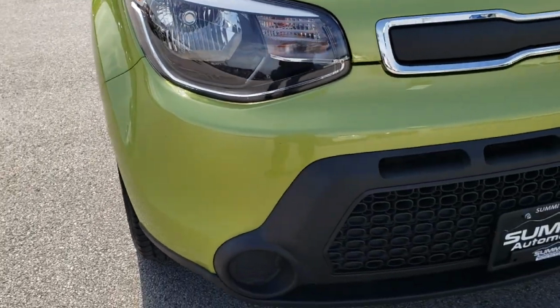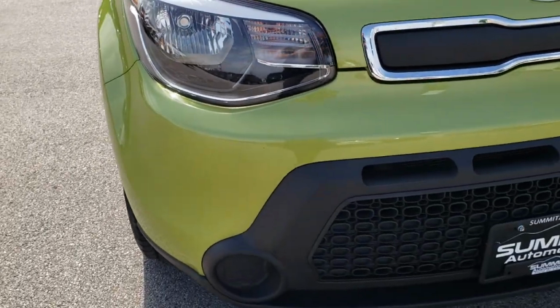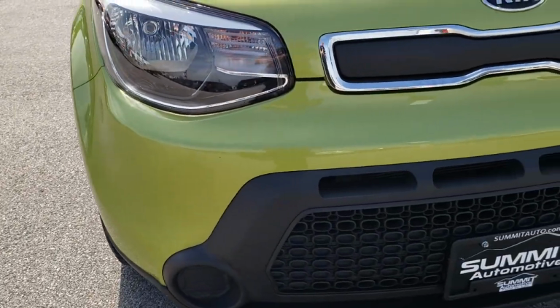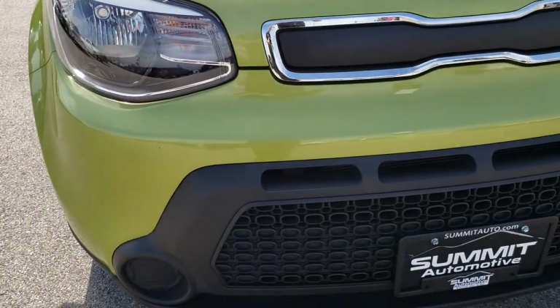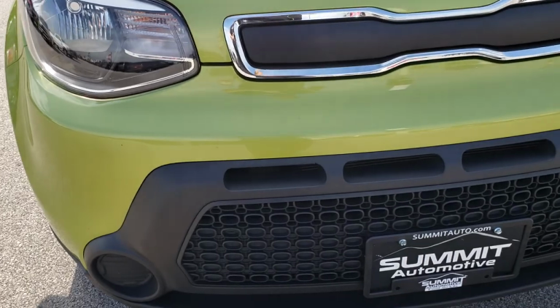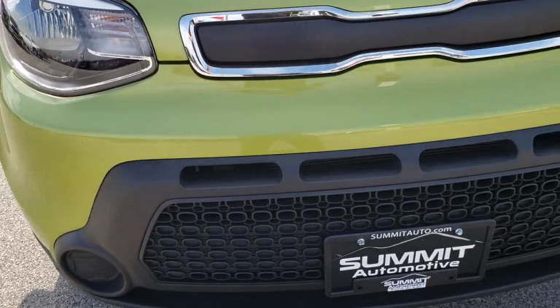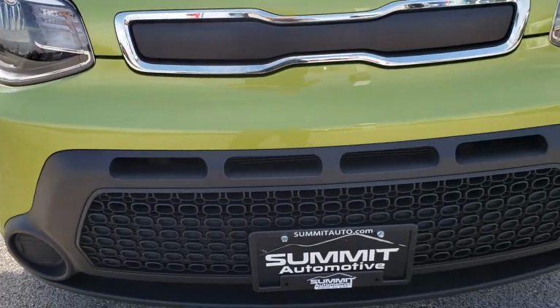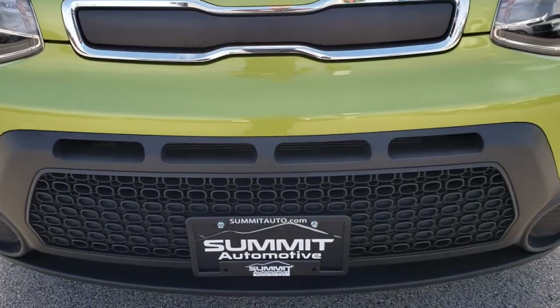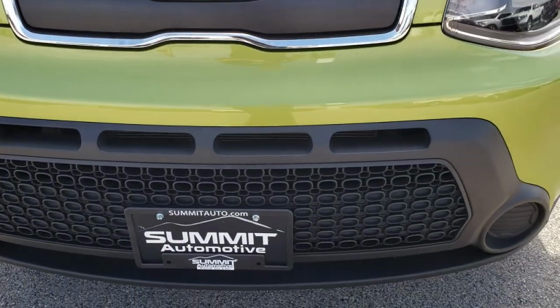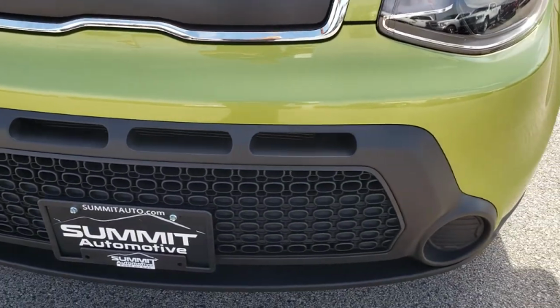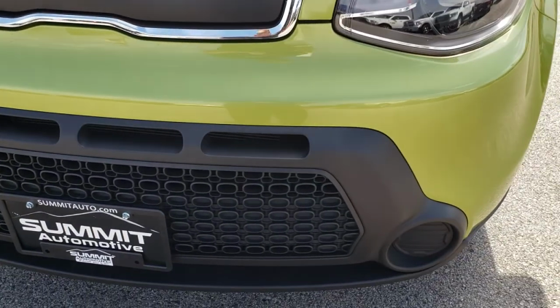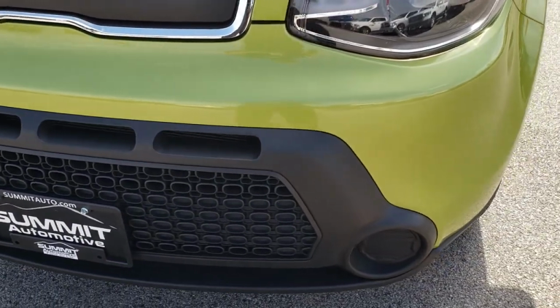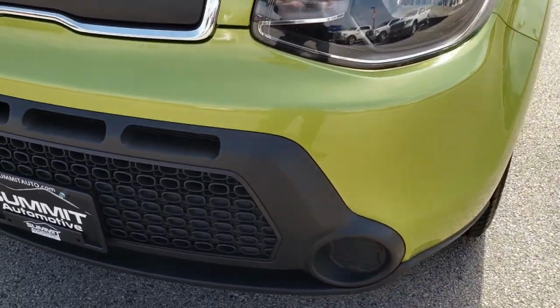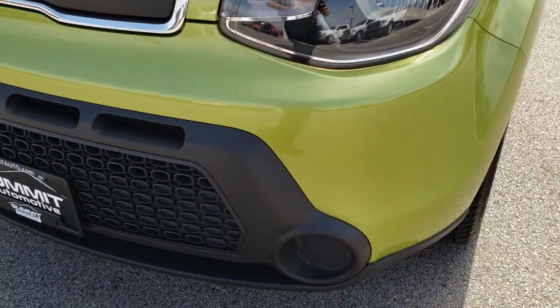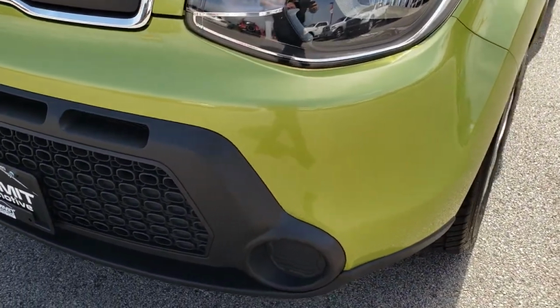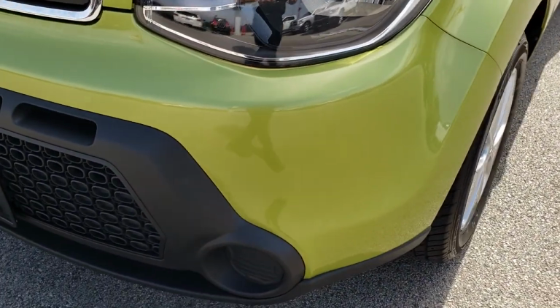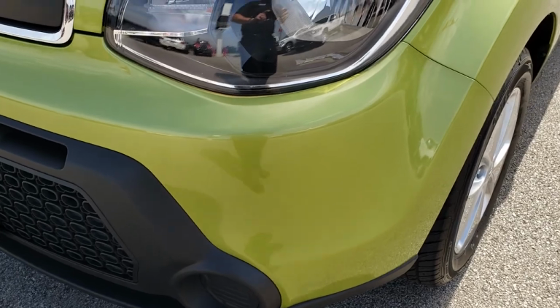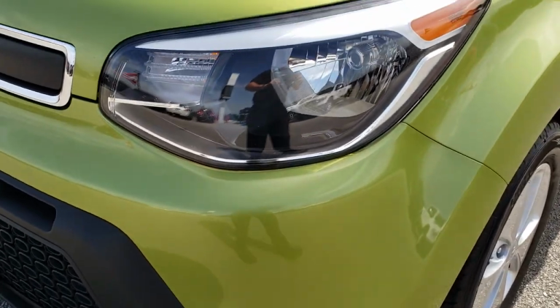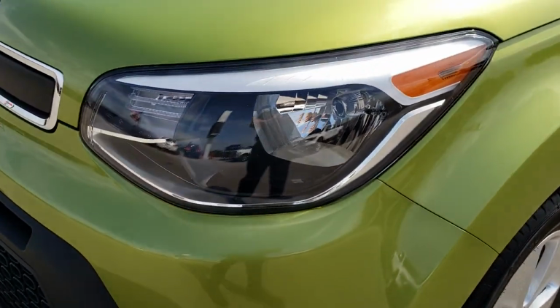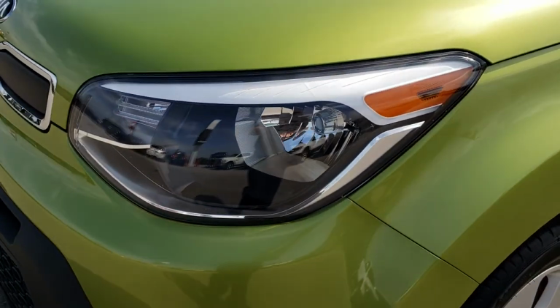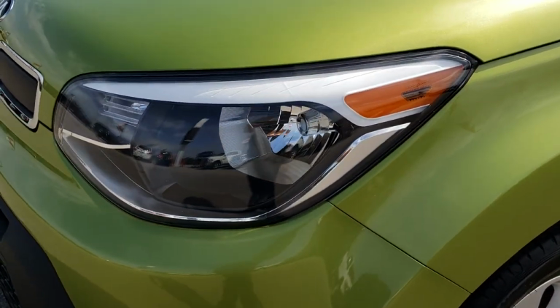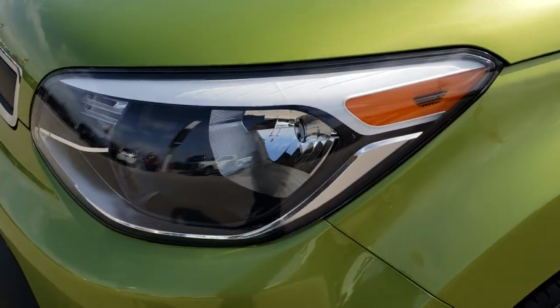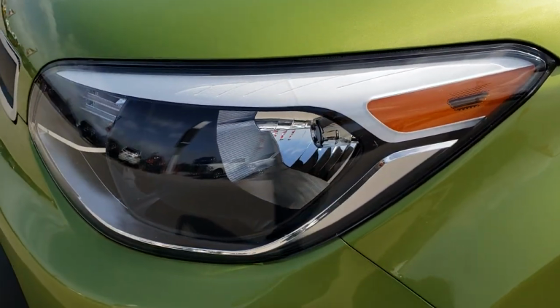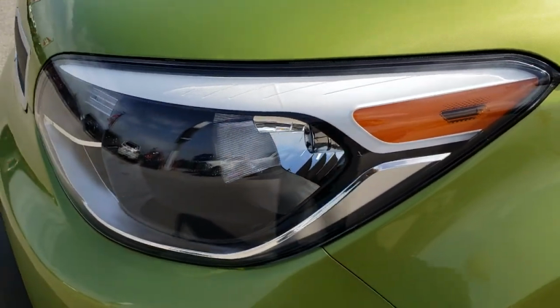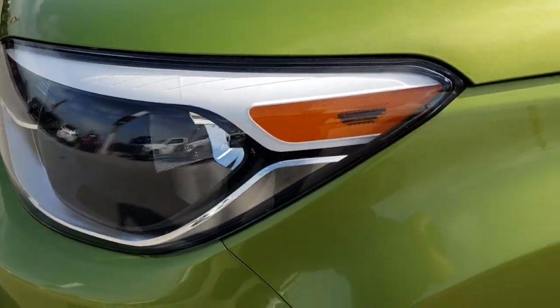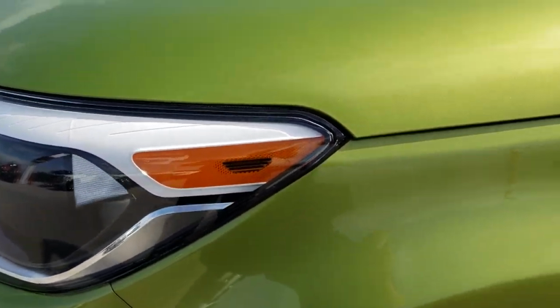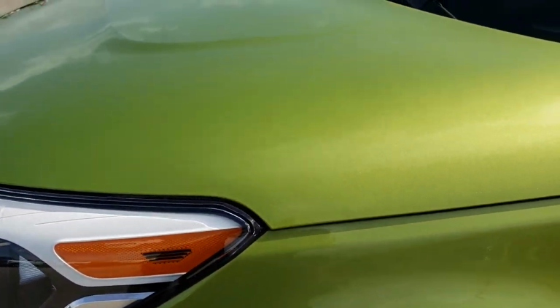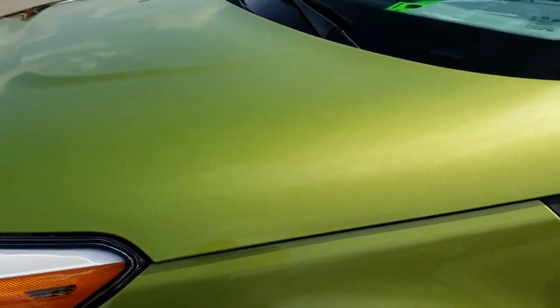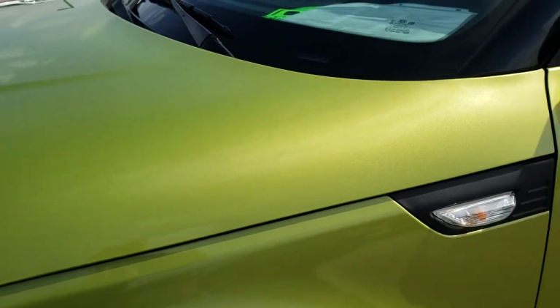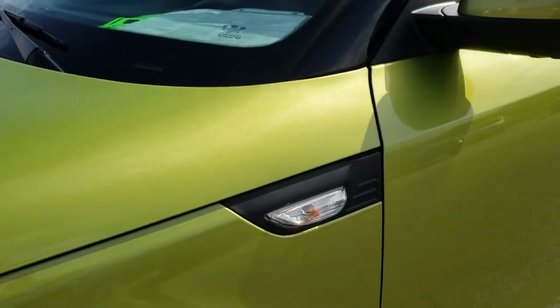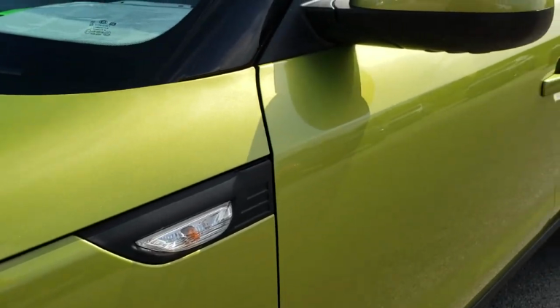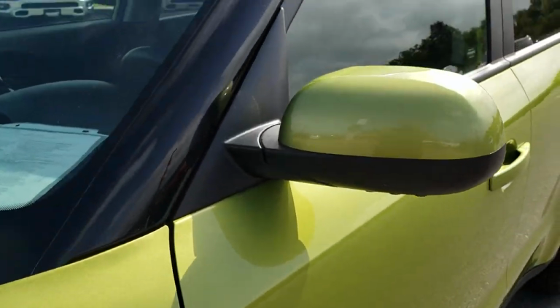From this HD video you will be able to tell that this car is extremely clean all the way around, inside and out. Considering the age and miles on it, the headlights are nice and clear. This color is called Alien 2.